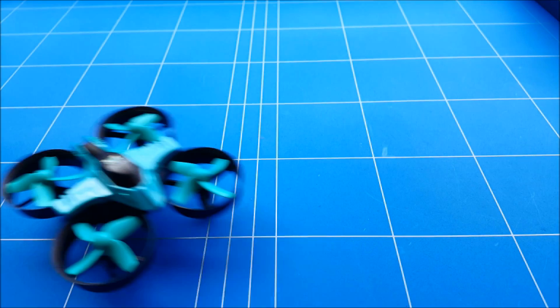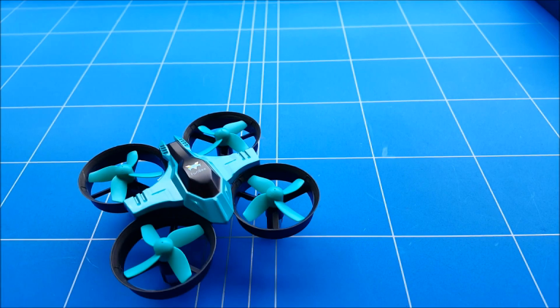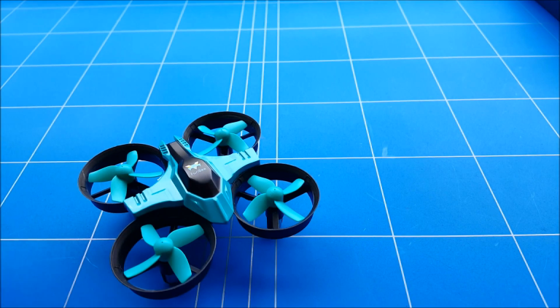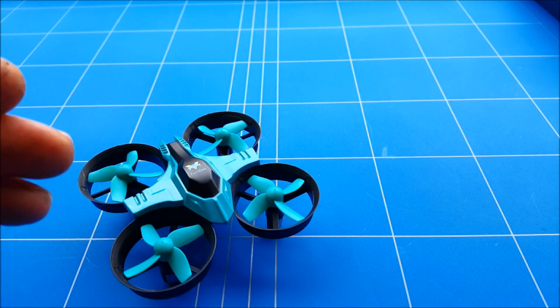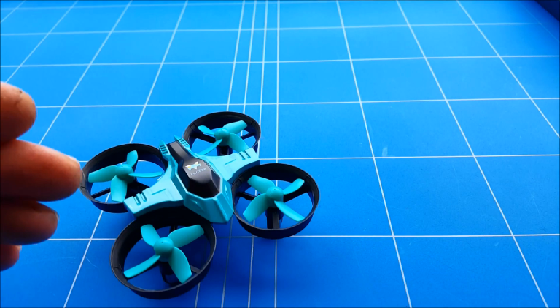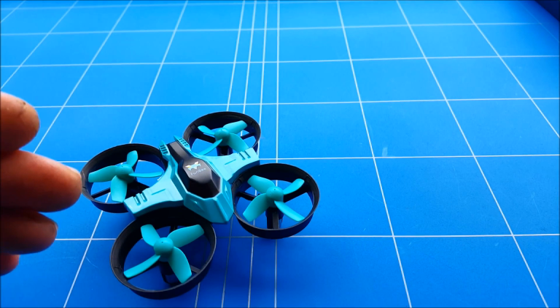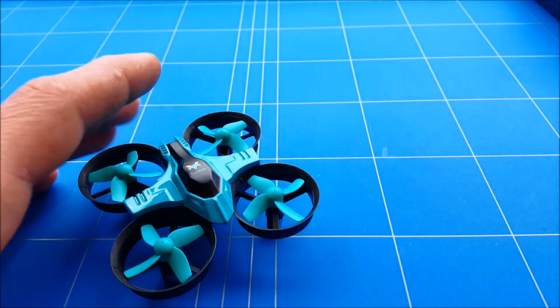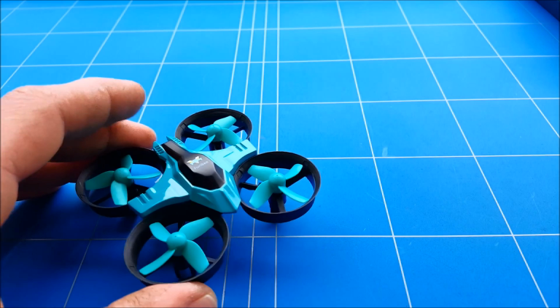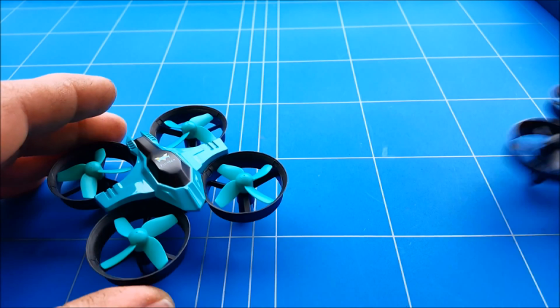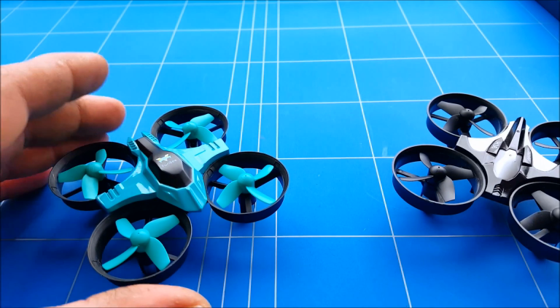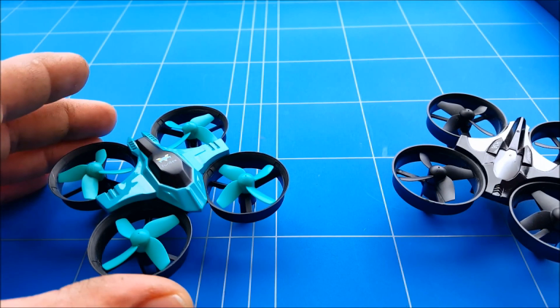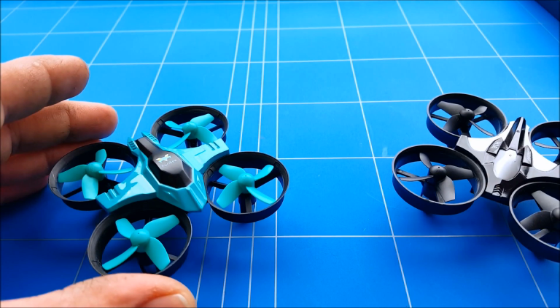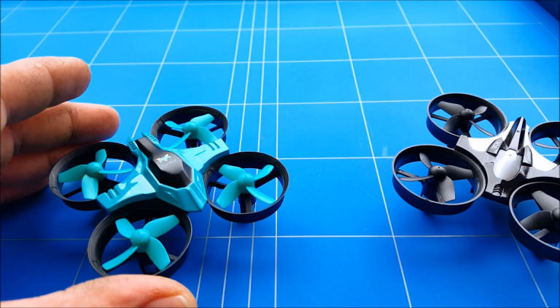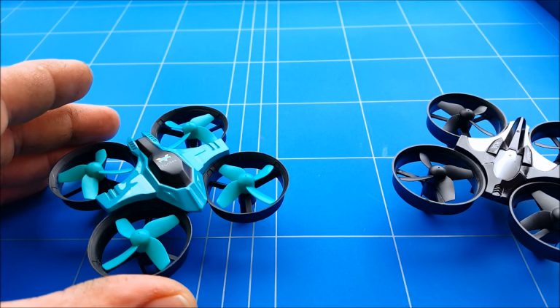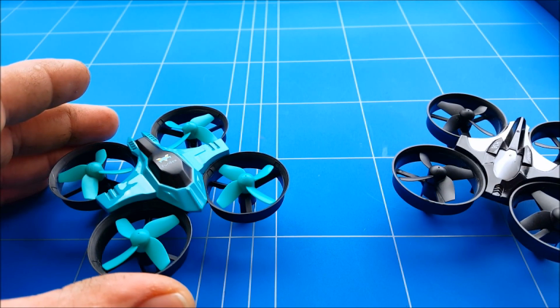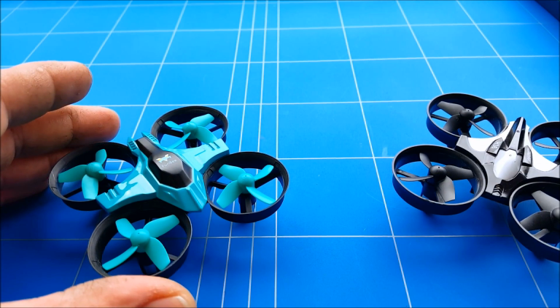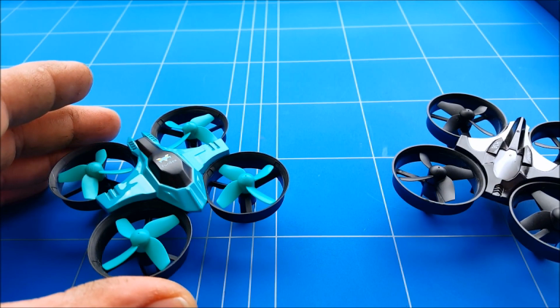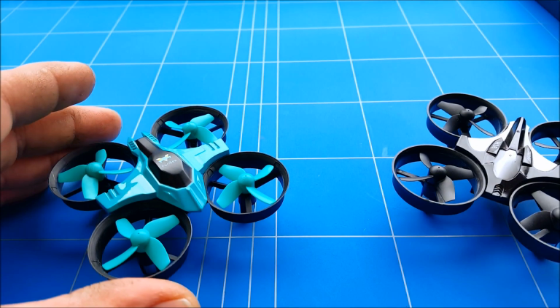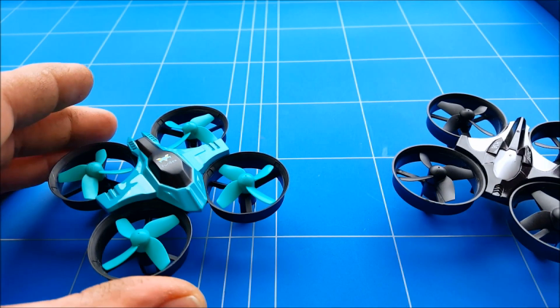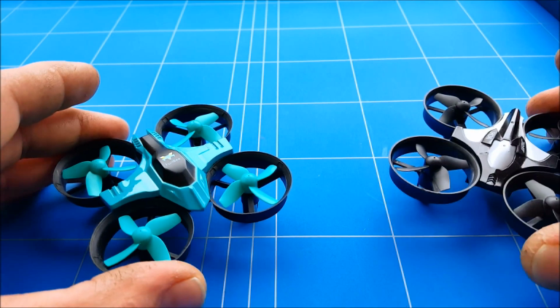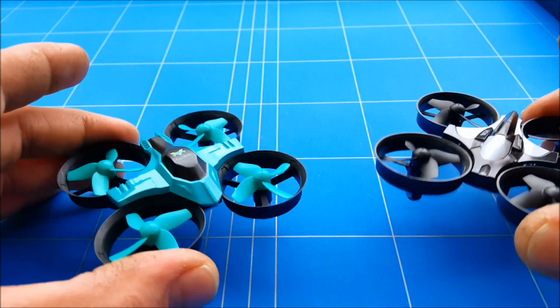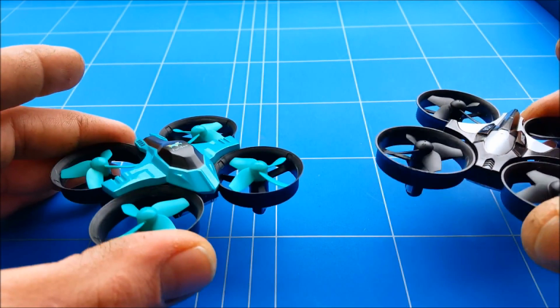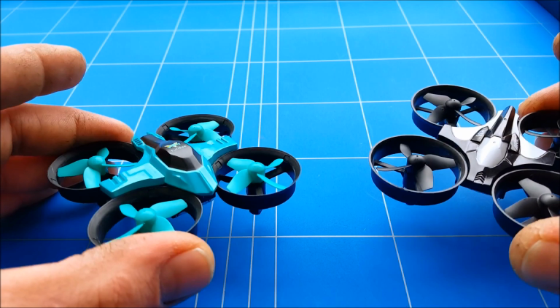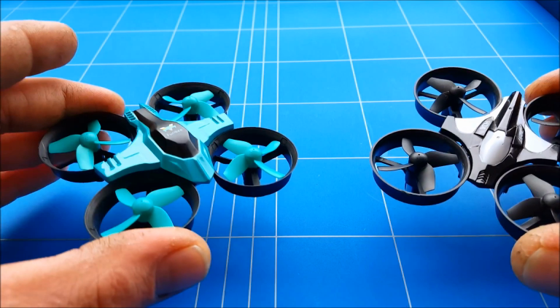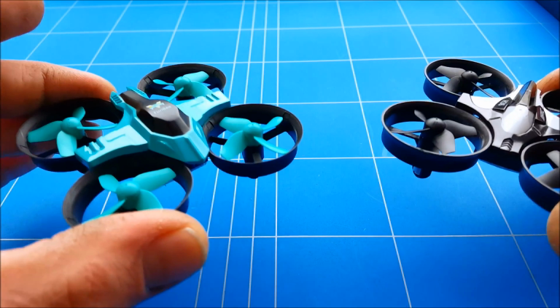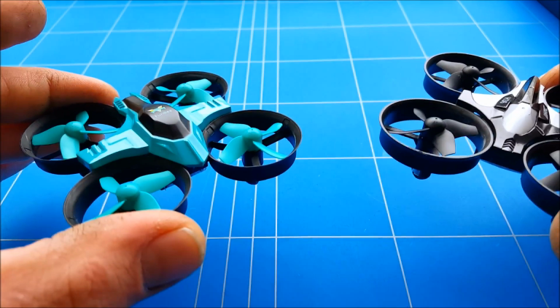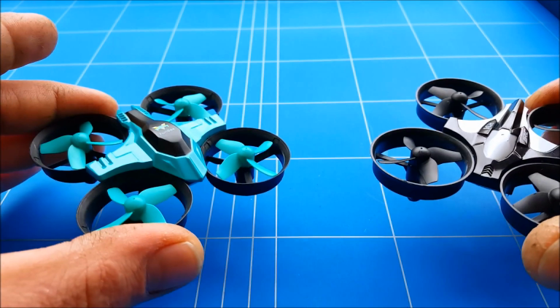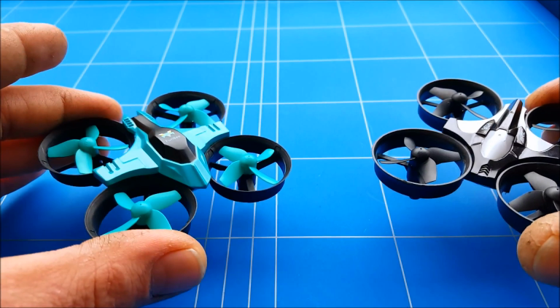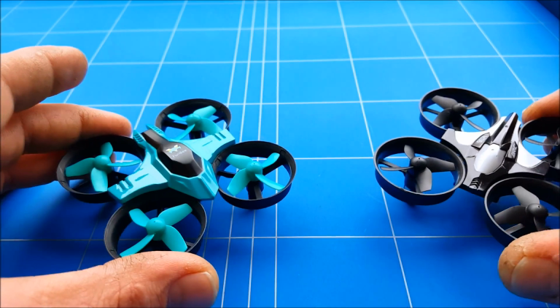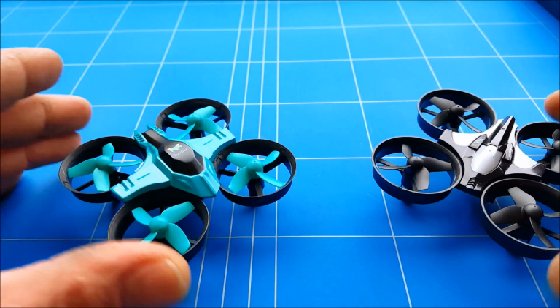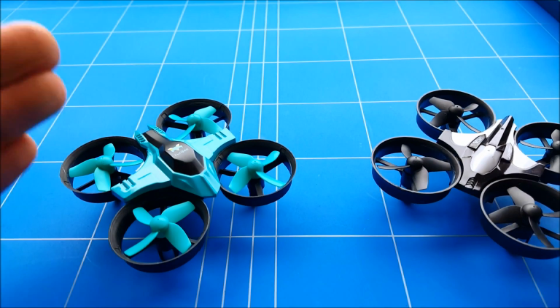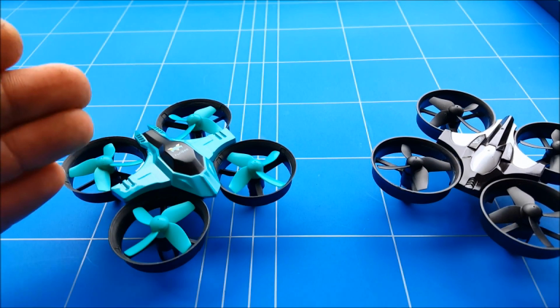The battle of the Furby F36 against the GTR RC H36 — which micro drone is the best for FPV?